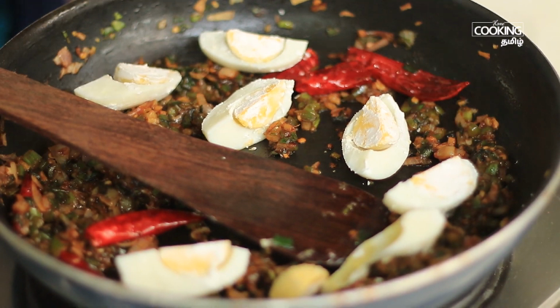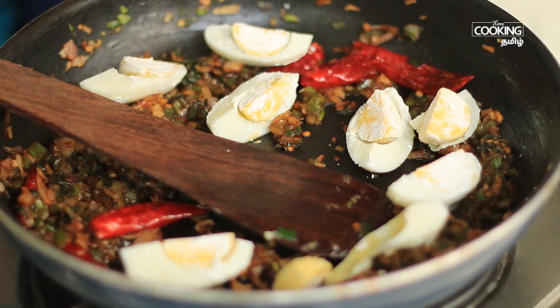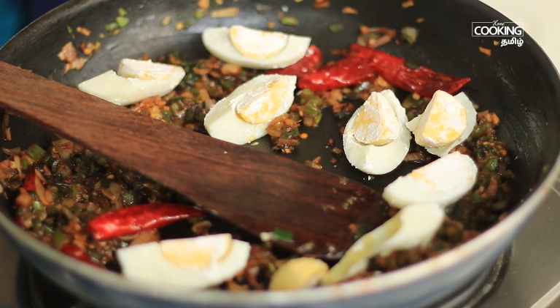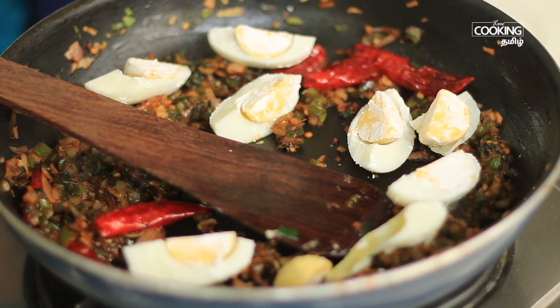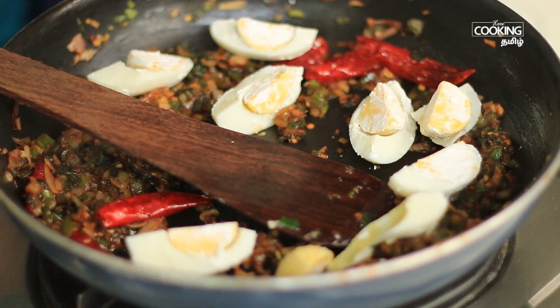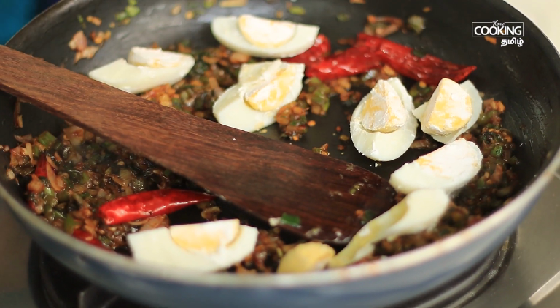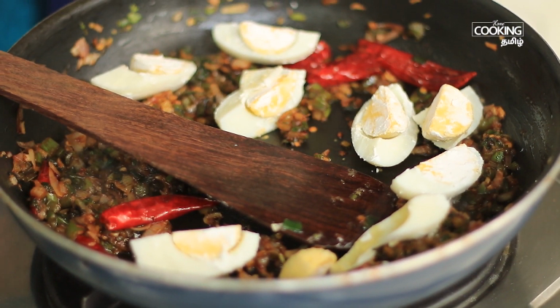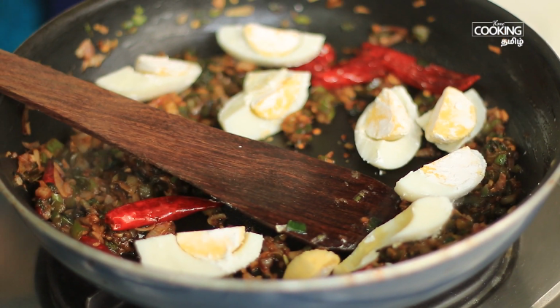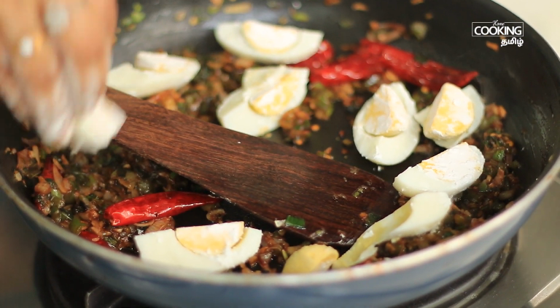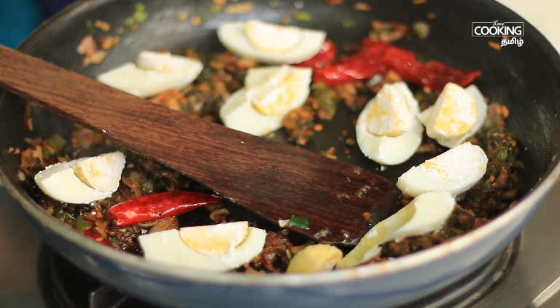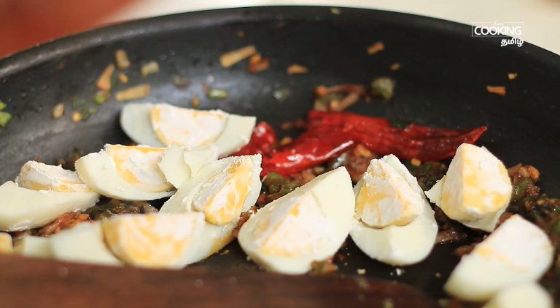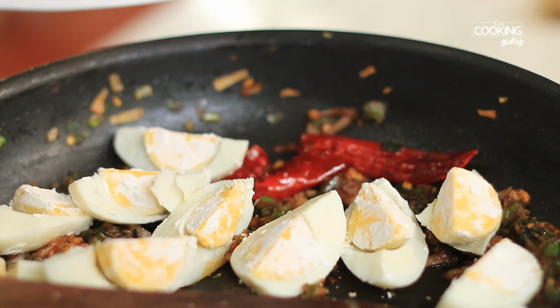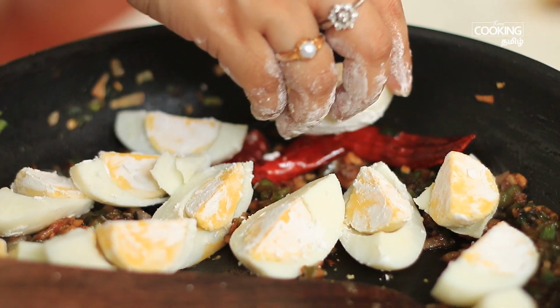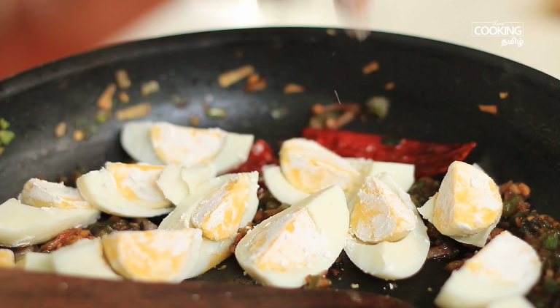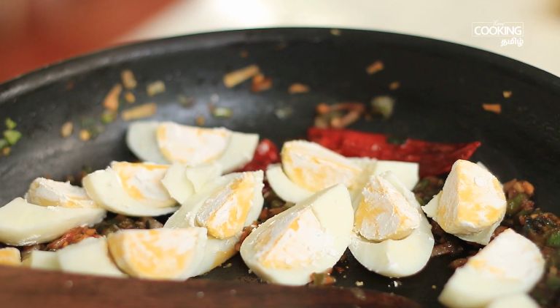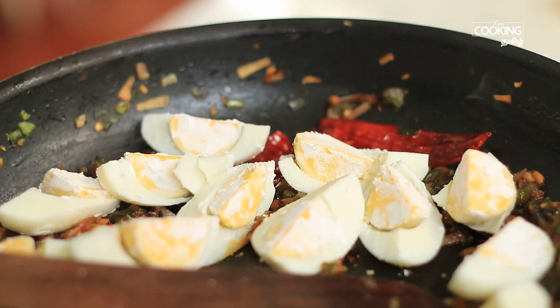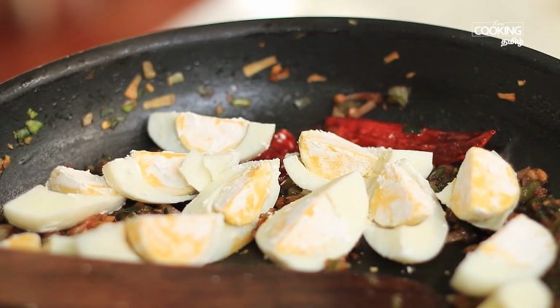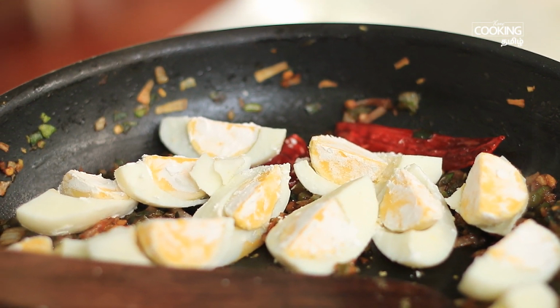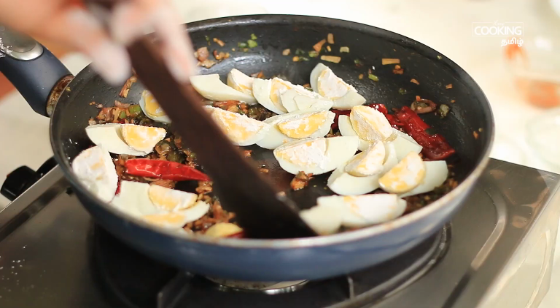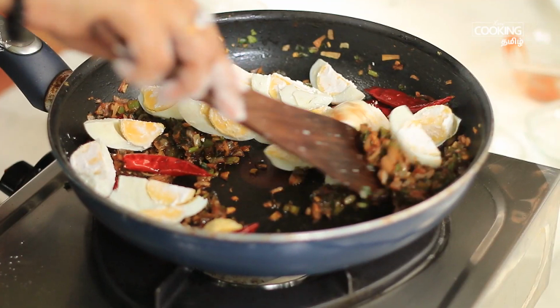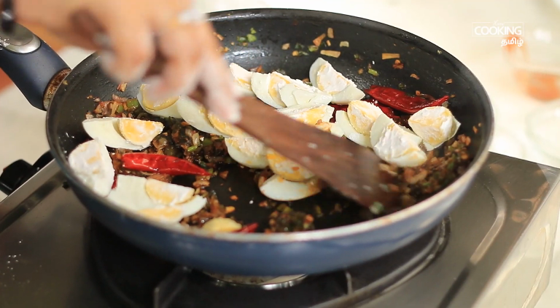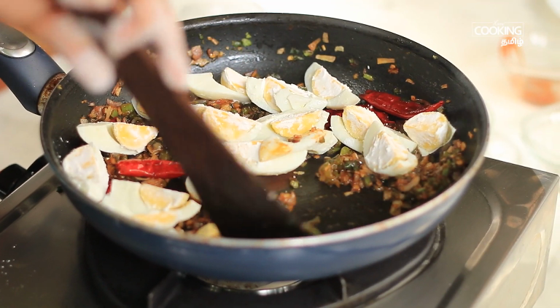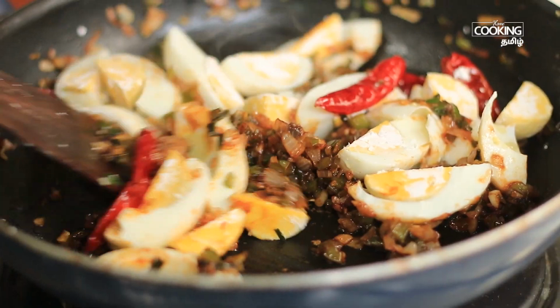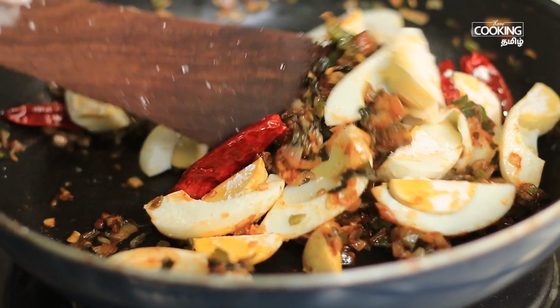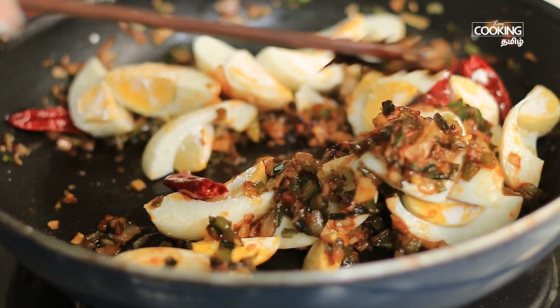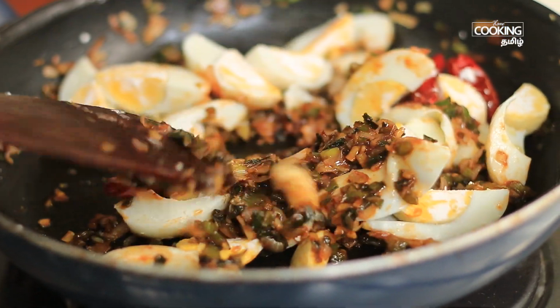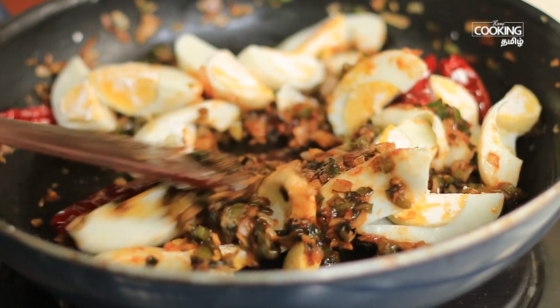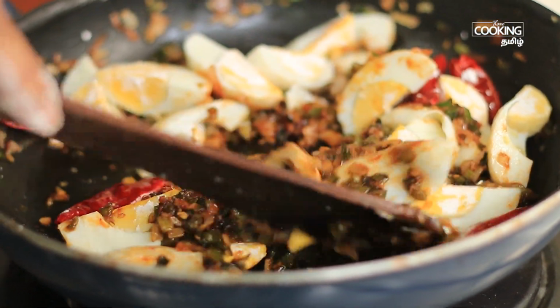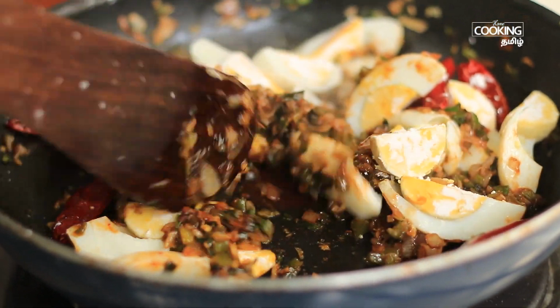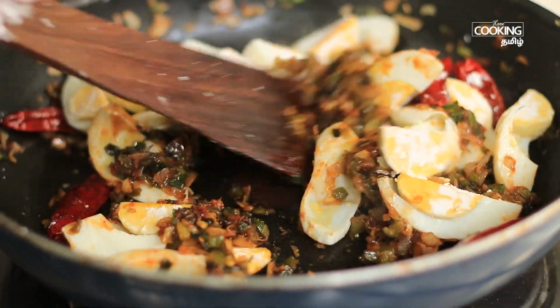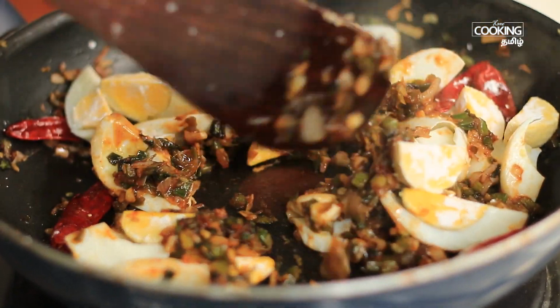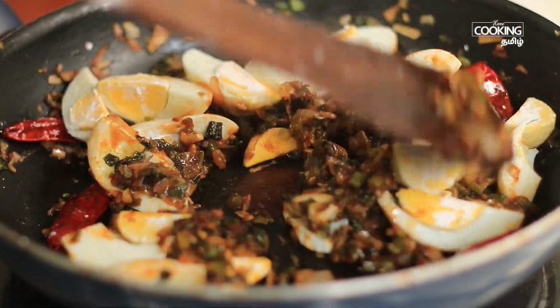Let's try the dish — add 1 teaspoon on low flame and mix lightly. Mix well.